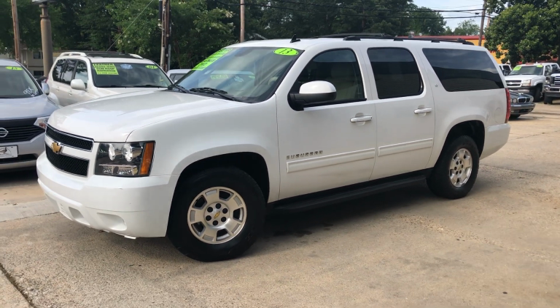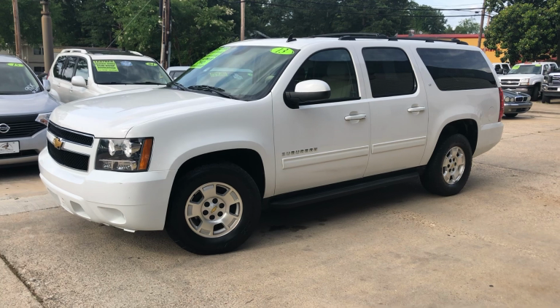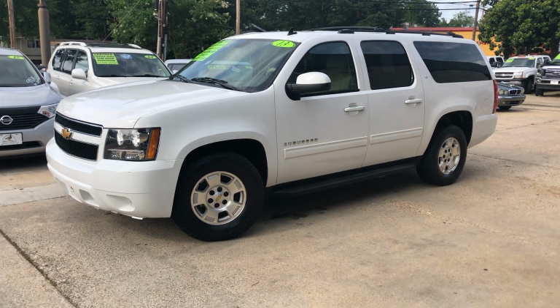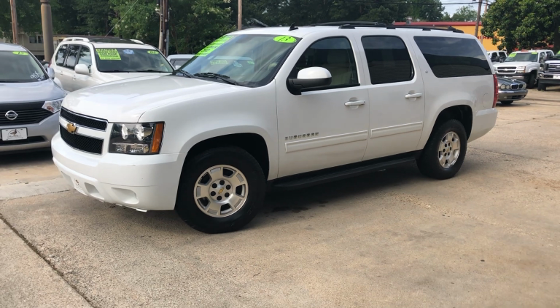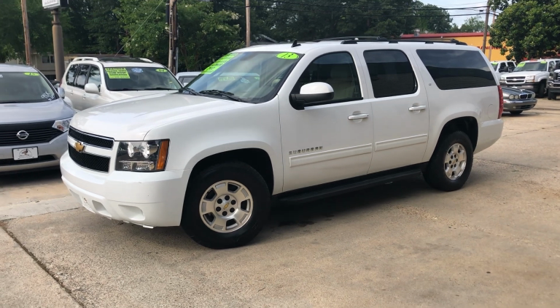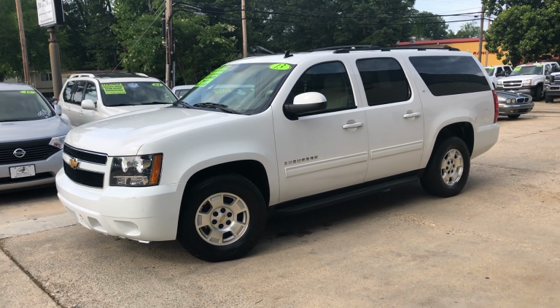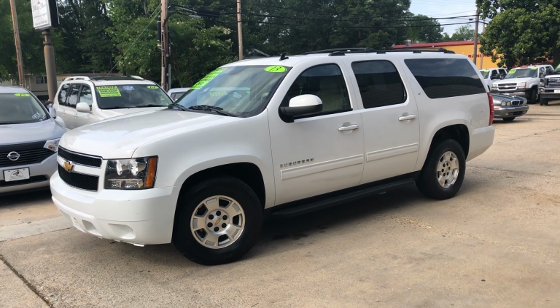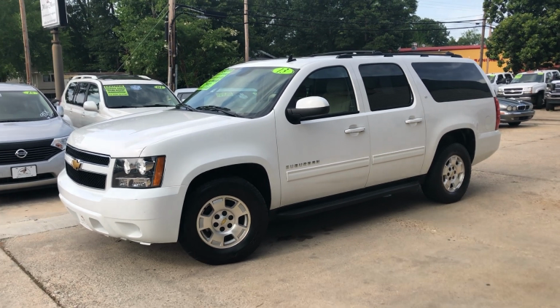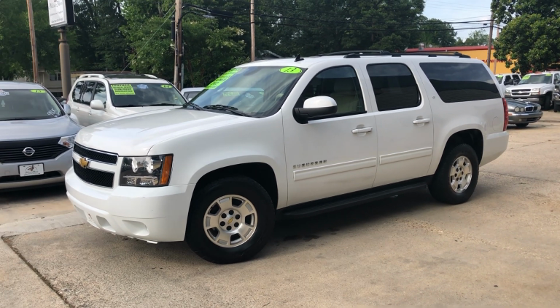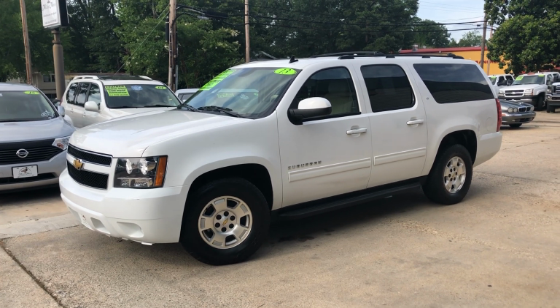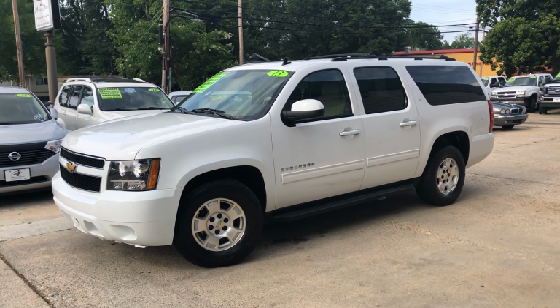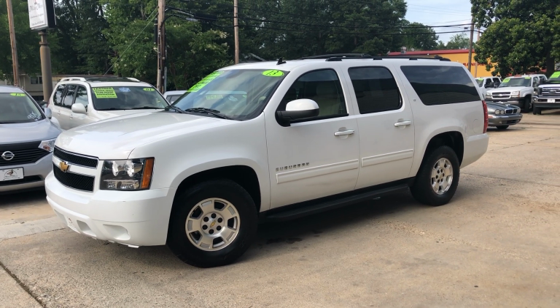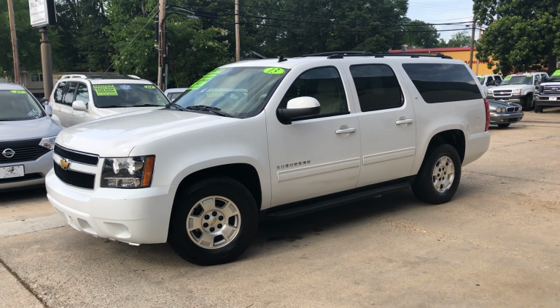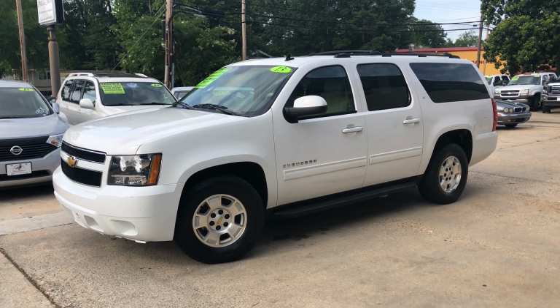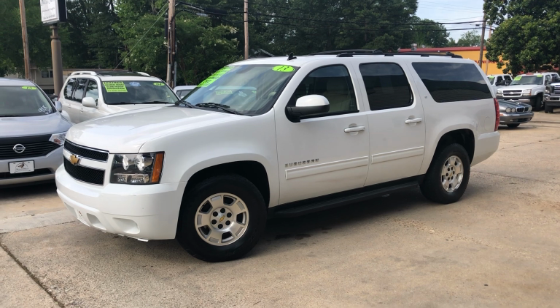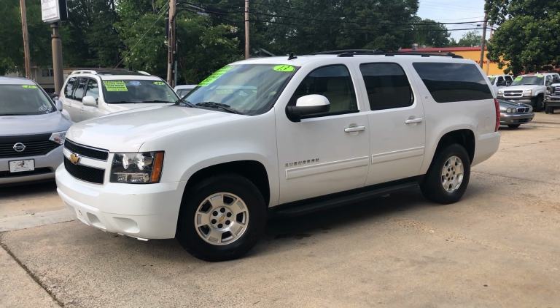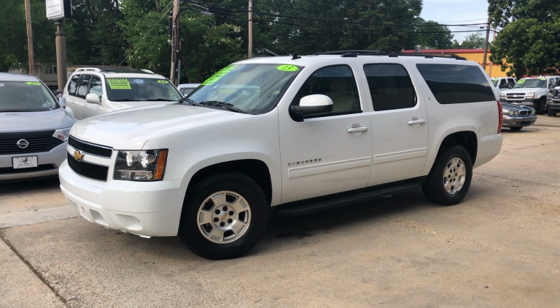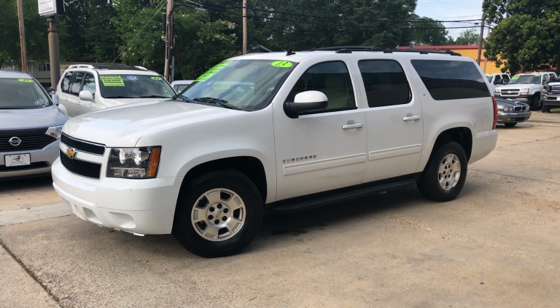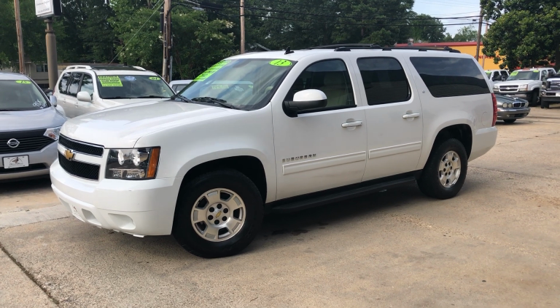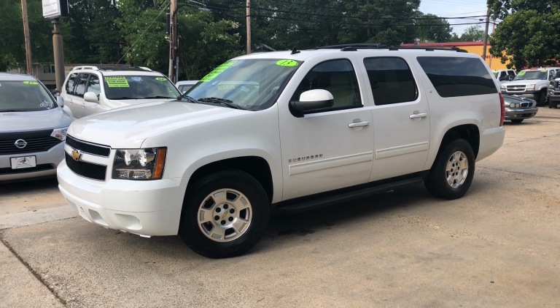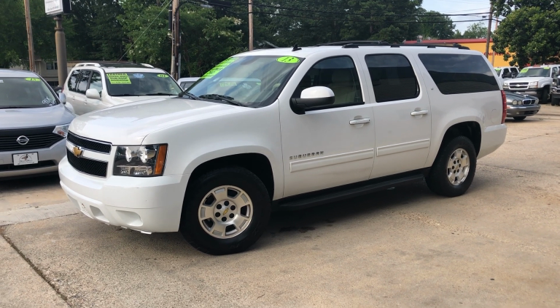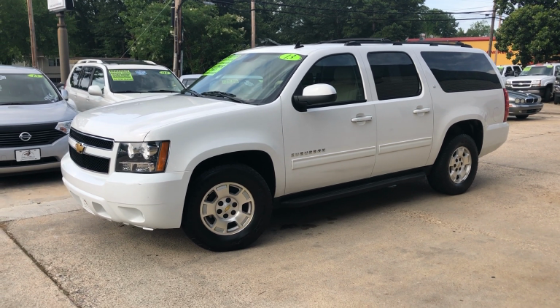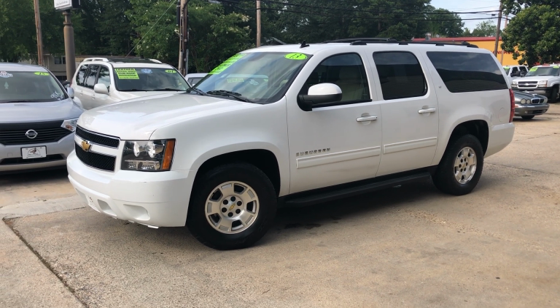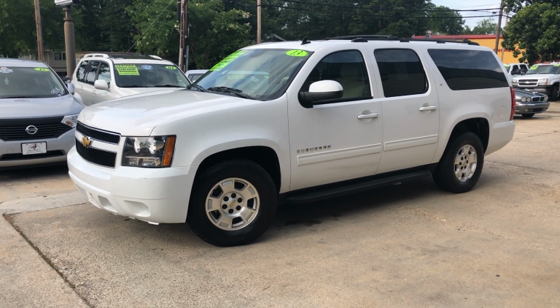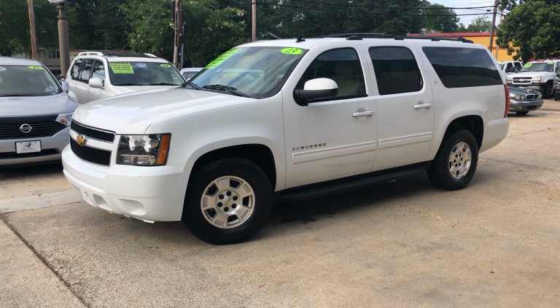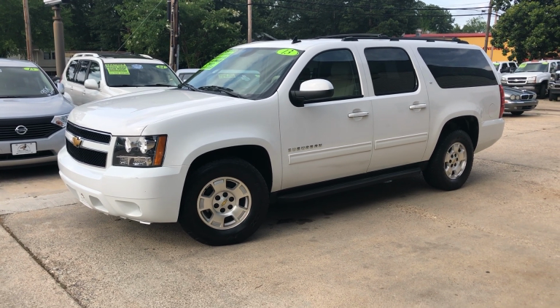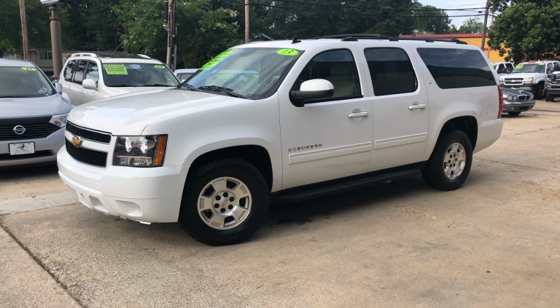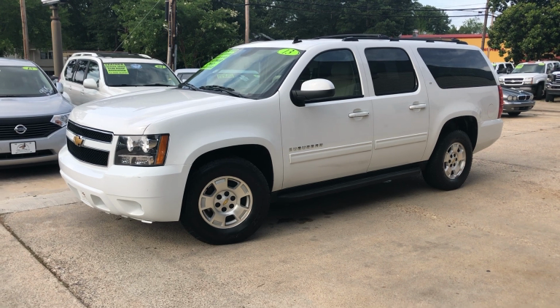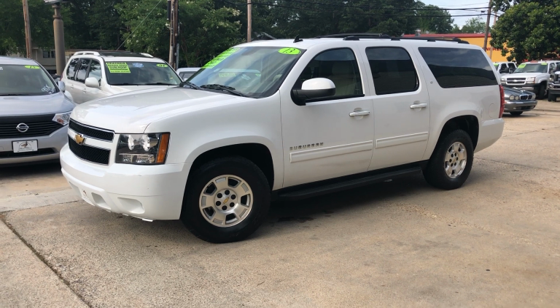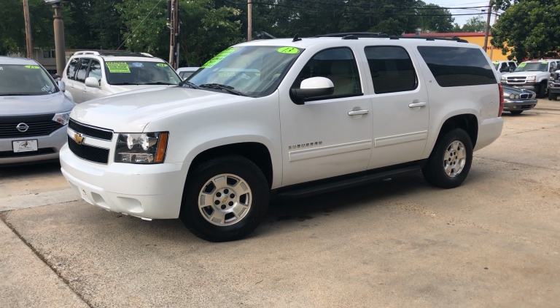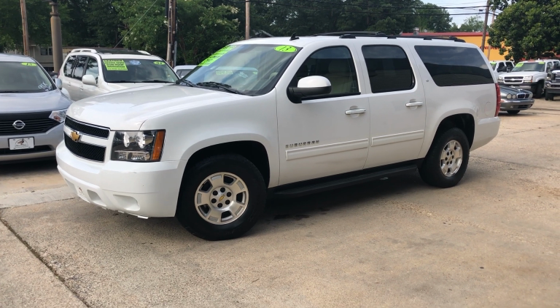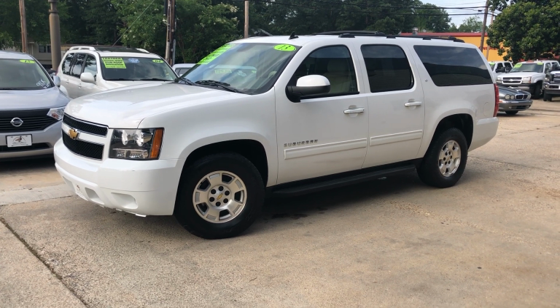If you've been looking for a ride that's got plenty of features and plenty of room for the whole family, this might be the one you've been looking for. Go to mallardmotors.com/approved, fill out a credit application, and we'll get you a quote on financing.